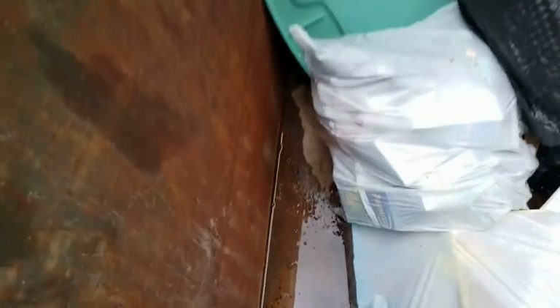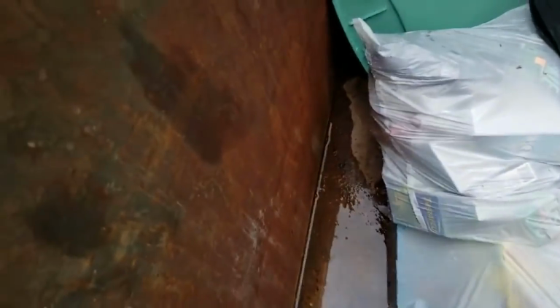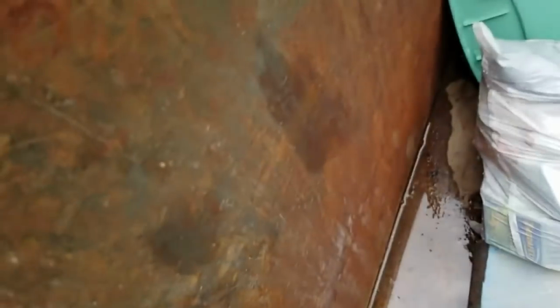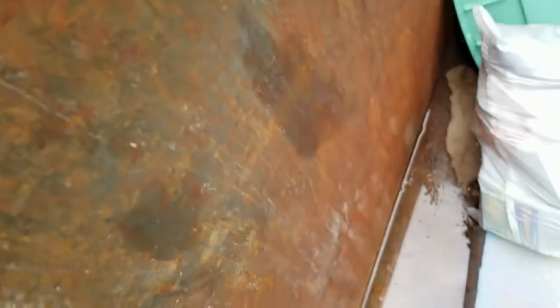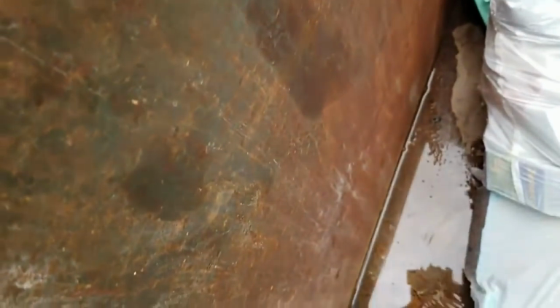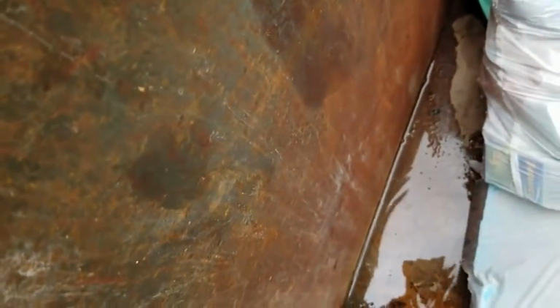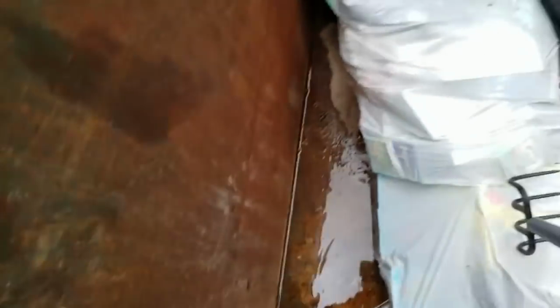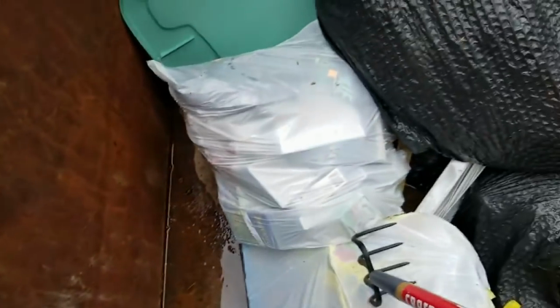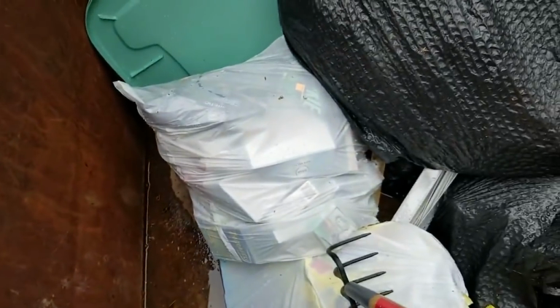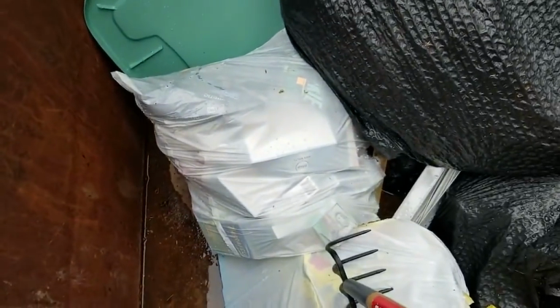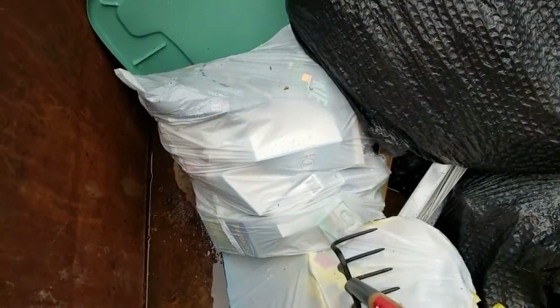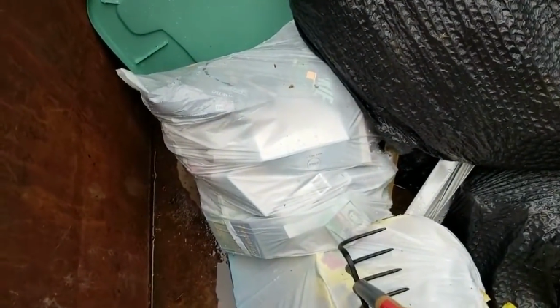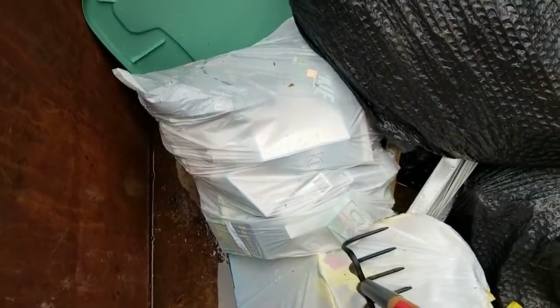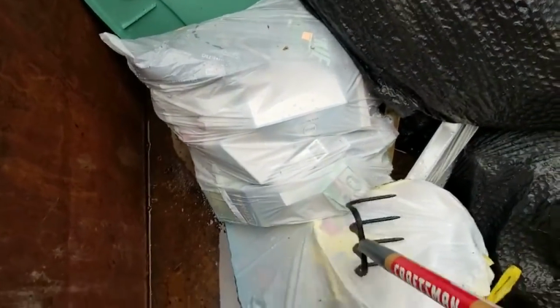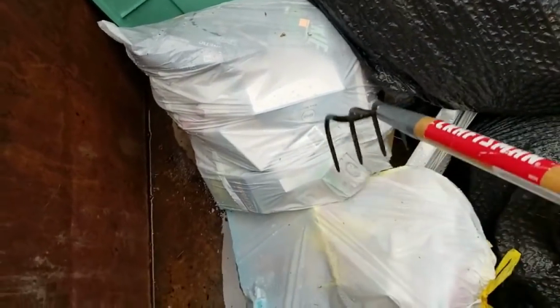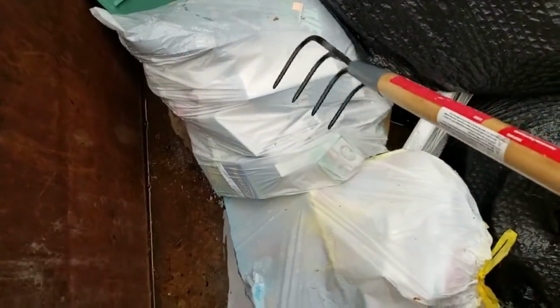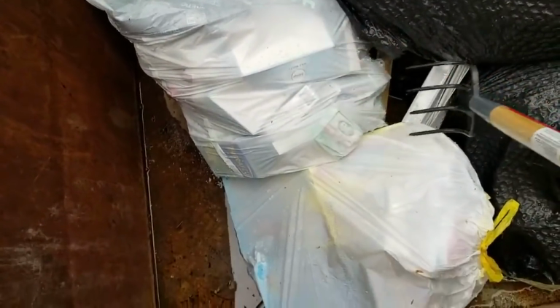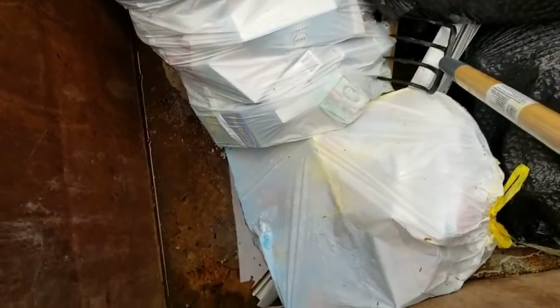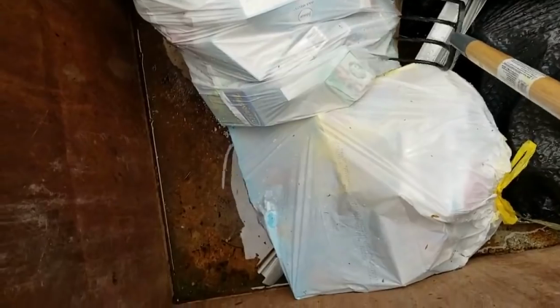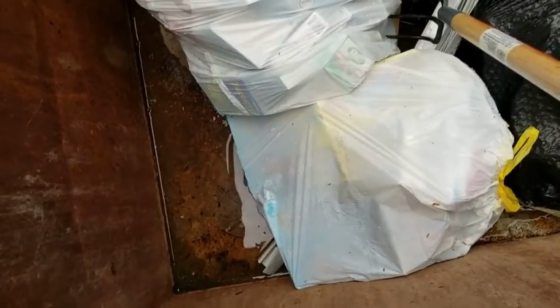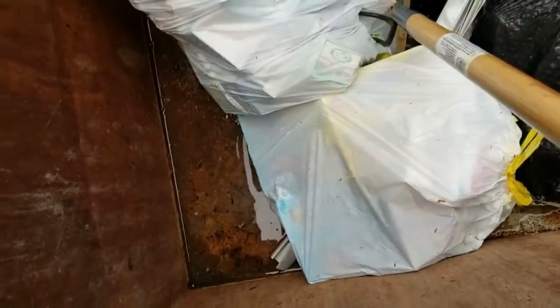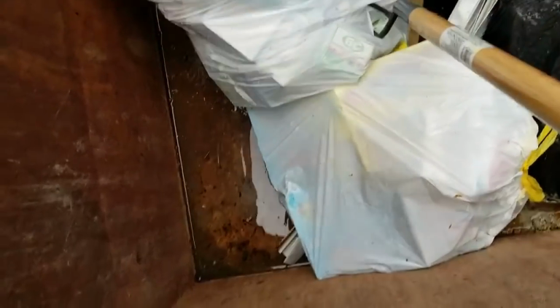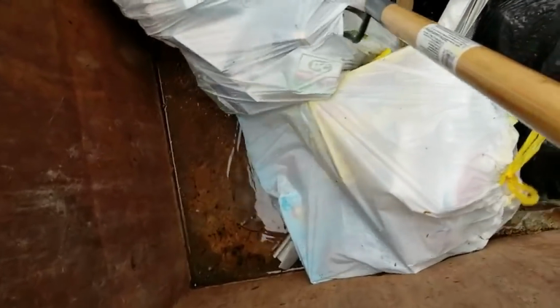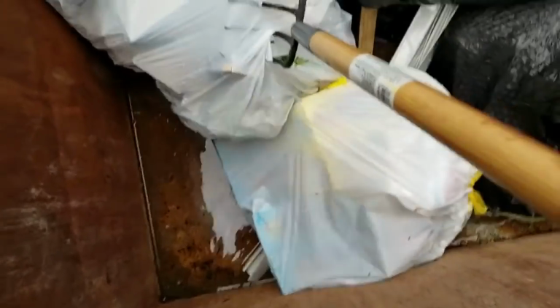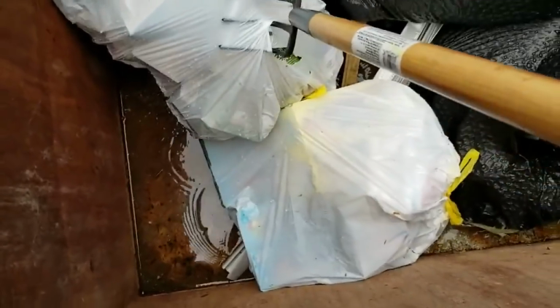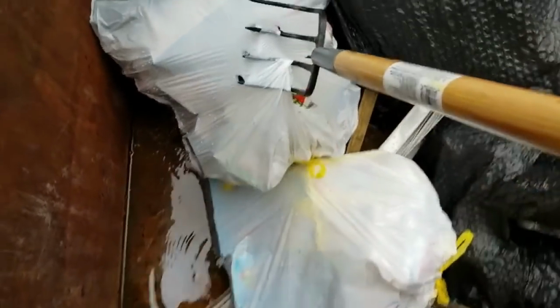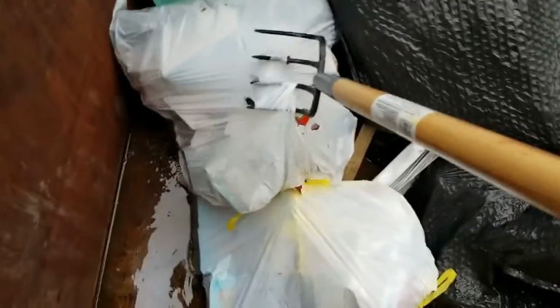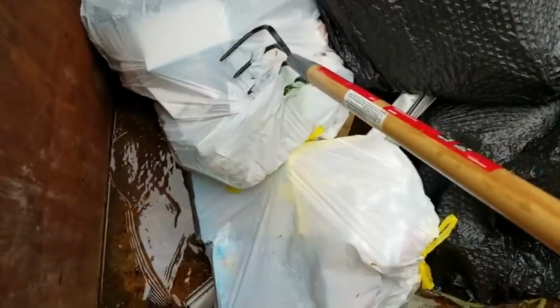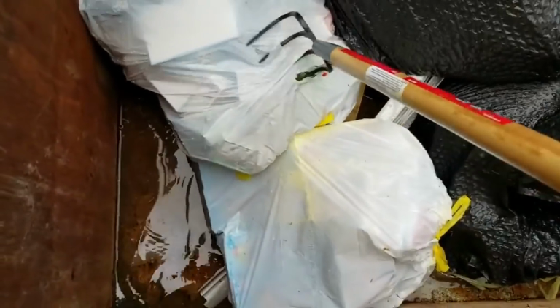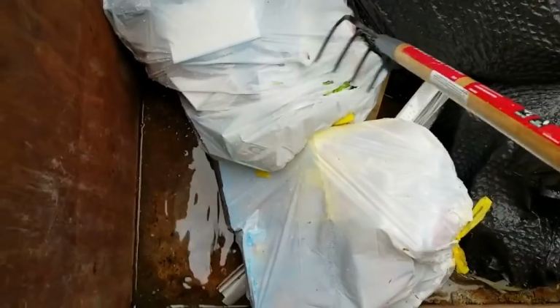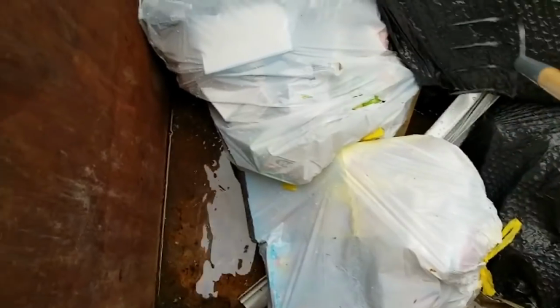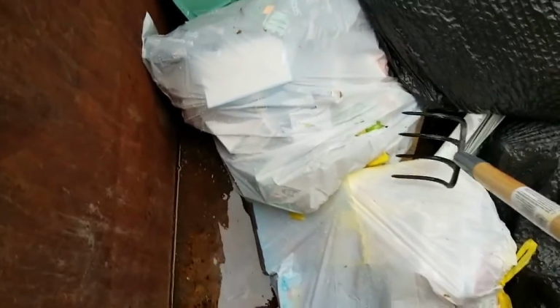Okay, let's see if I can do this one-handed. I may not be able to, but if you can see what I can see, there are packages in this bag — and it's down in the wet. We've had a lot of storms.